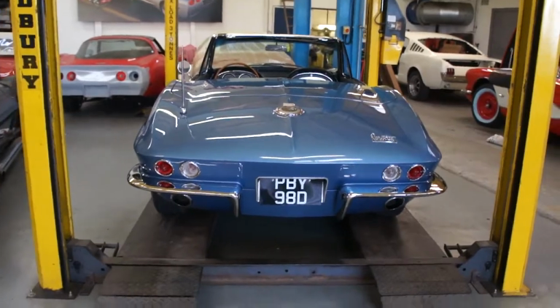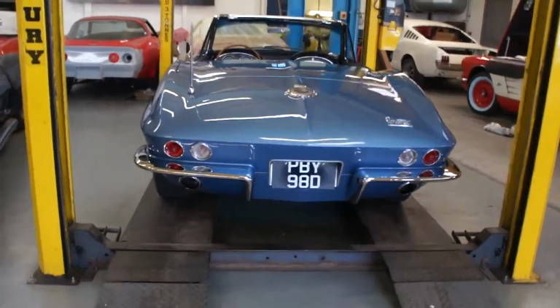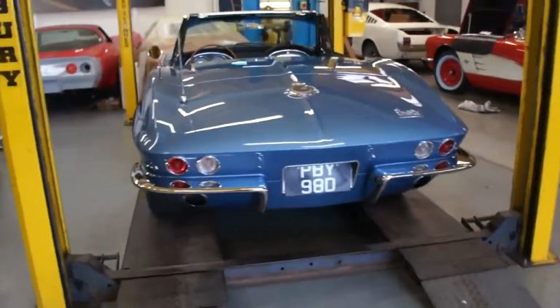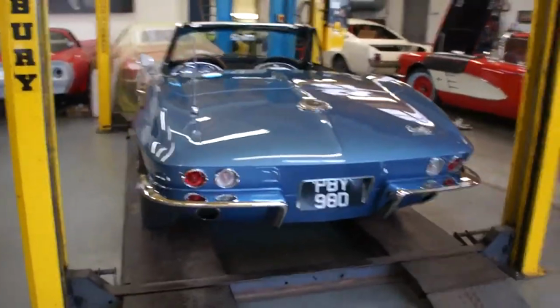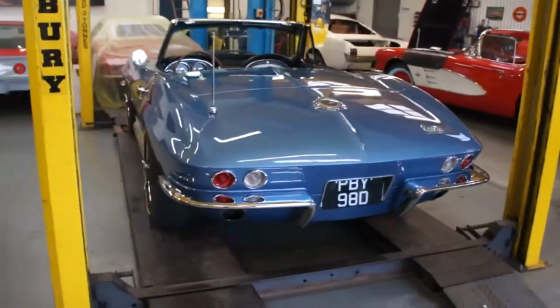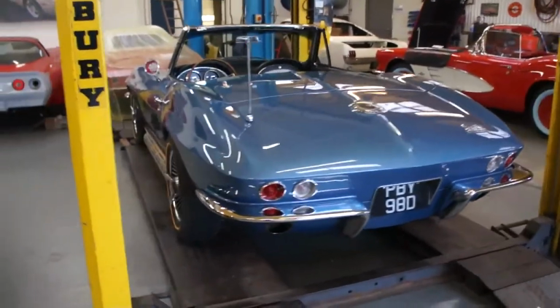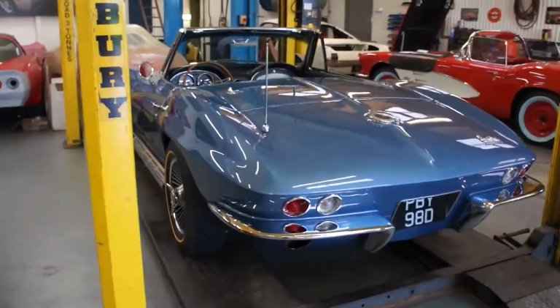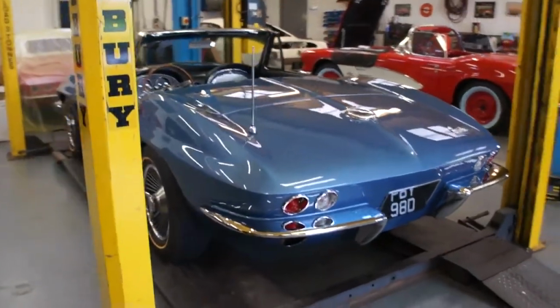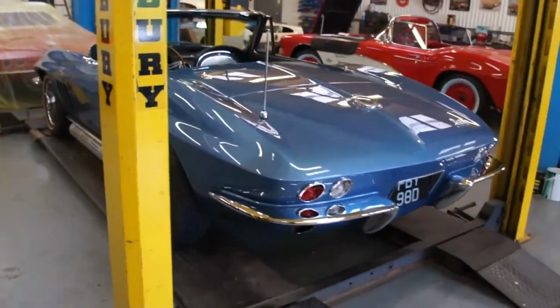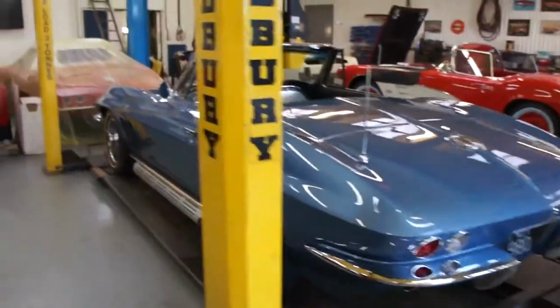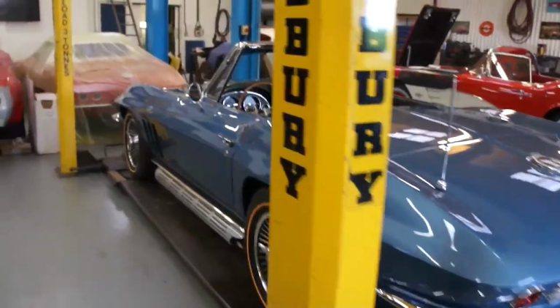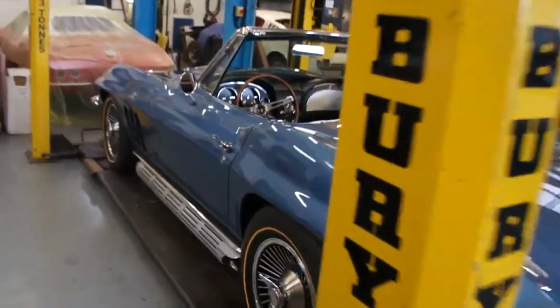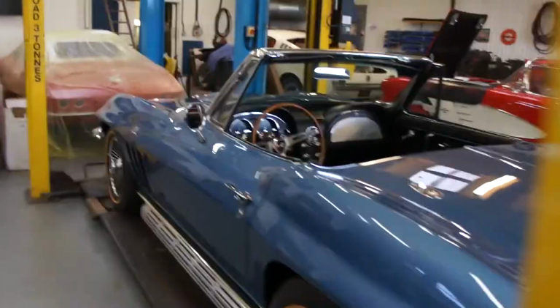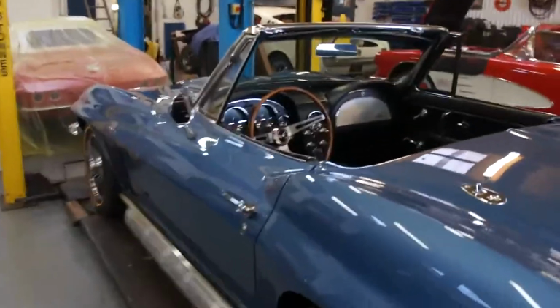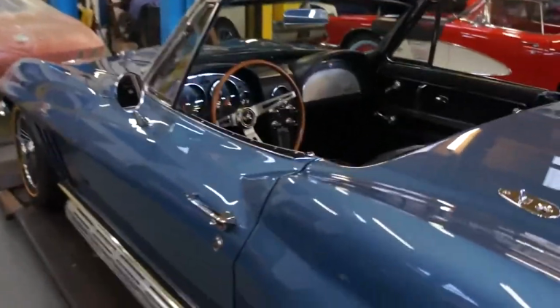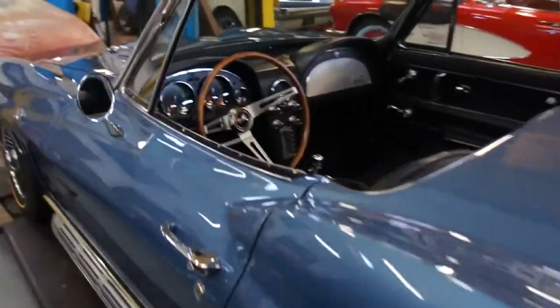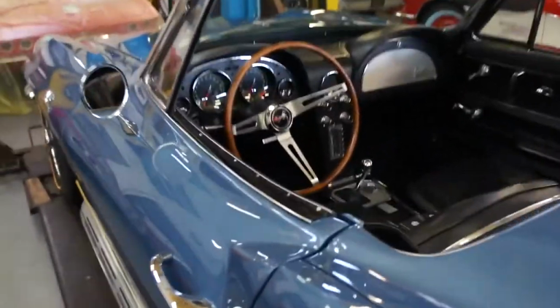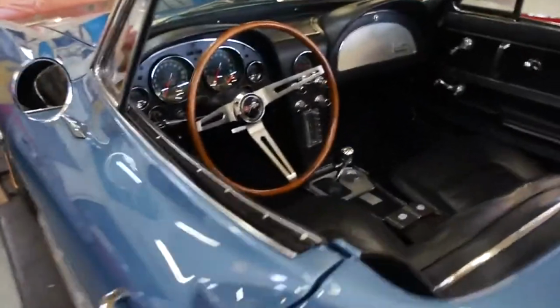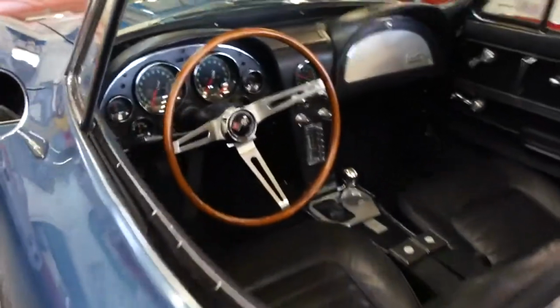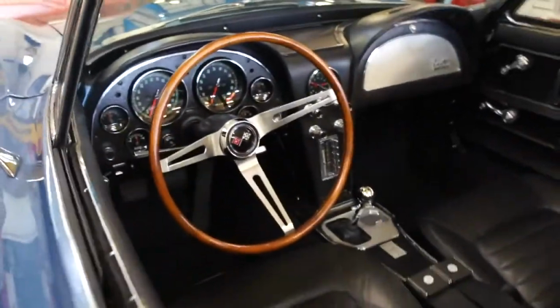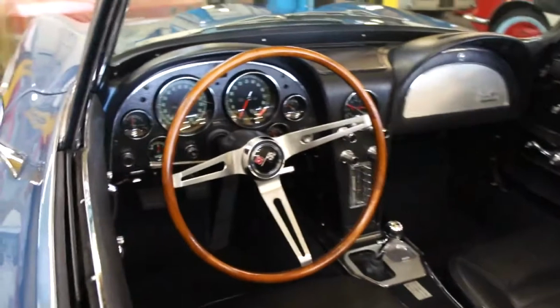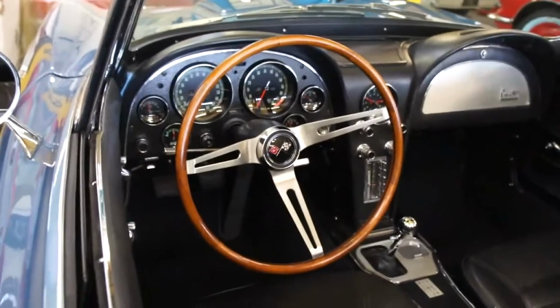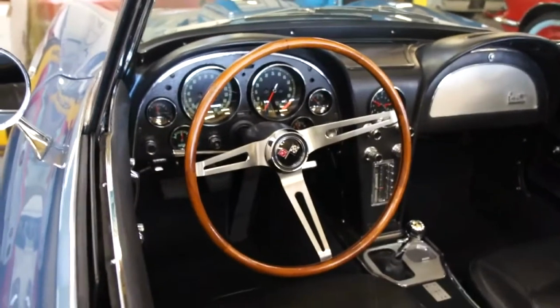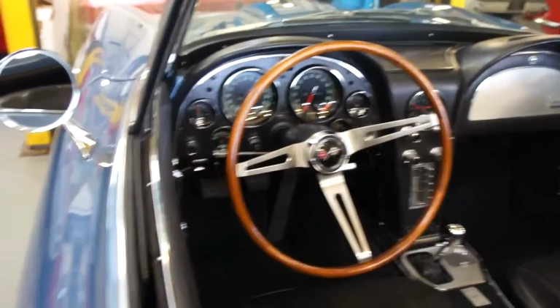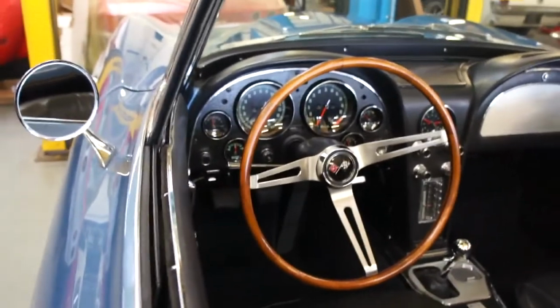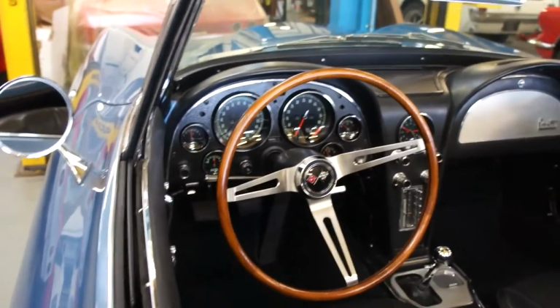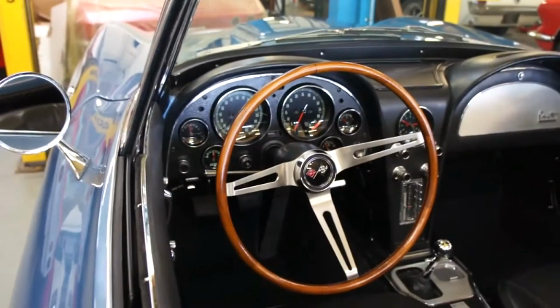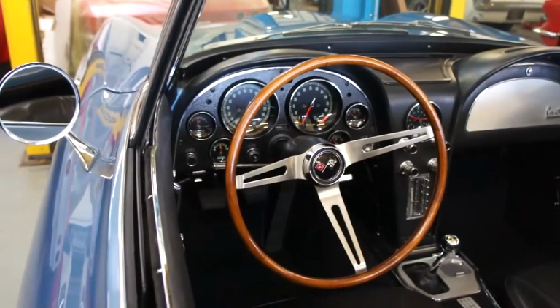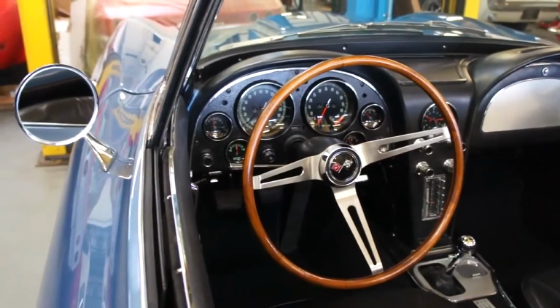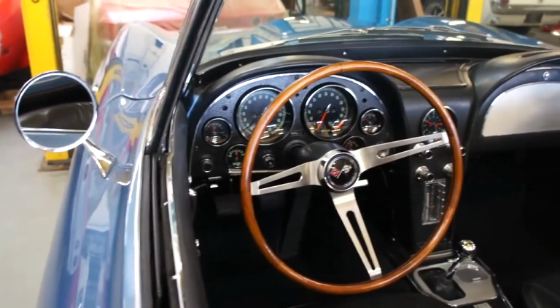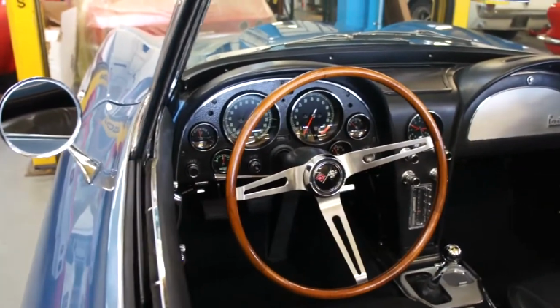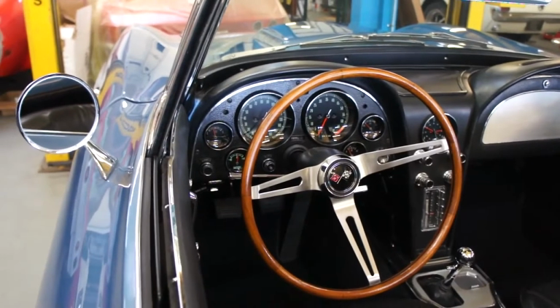Lovely lovely colour. It's a shame we couldn't get the exhaust job done in time but our guy was just too busy. Got that nice teakwood steering wheel on now. Instrument binnacle all looks very very nice. Rebuilt speedo and tach and clock I think was done.